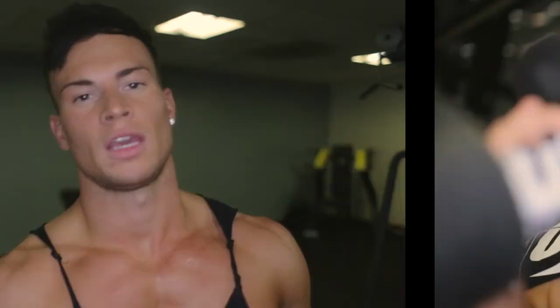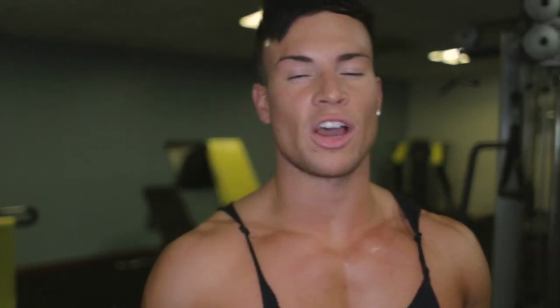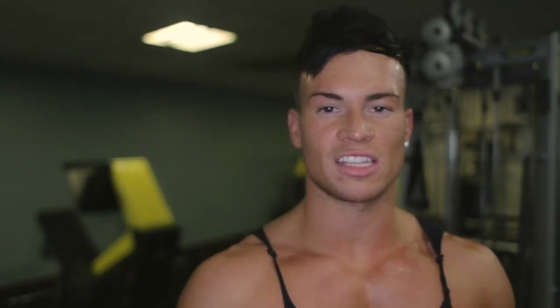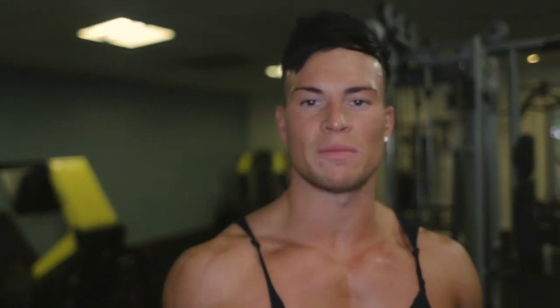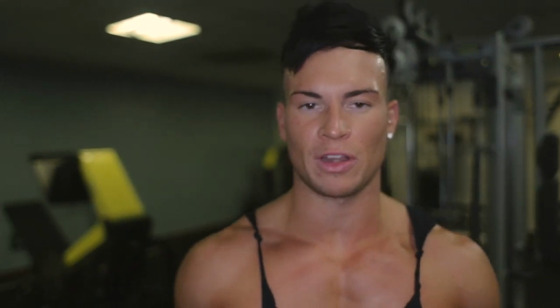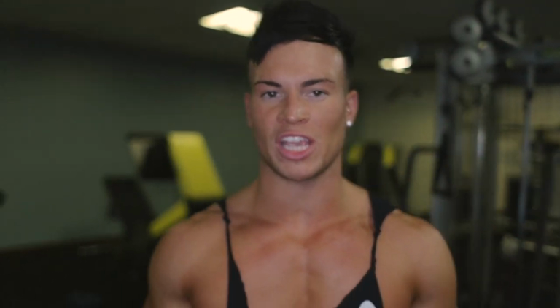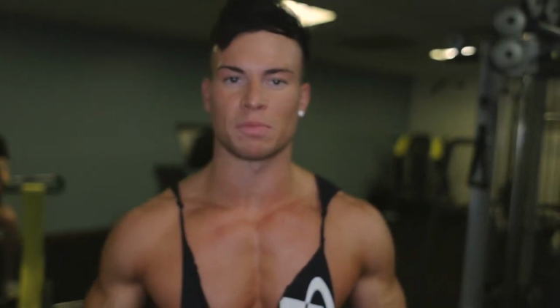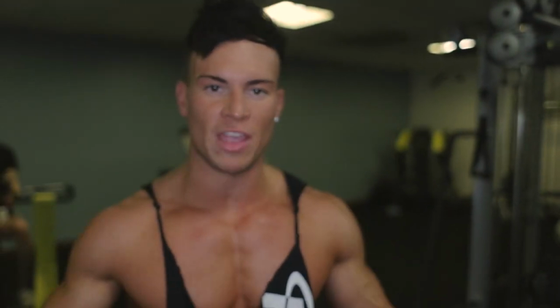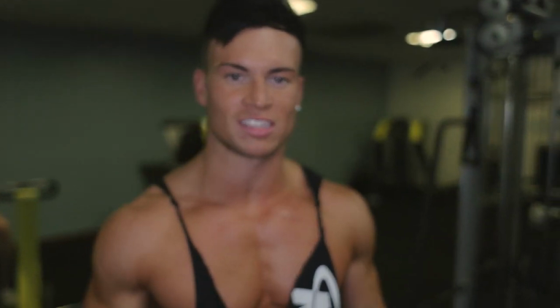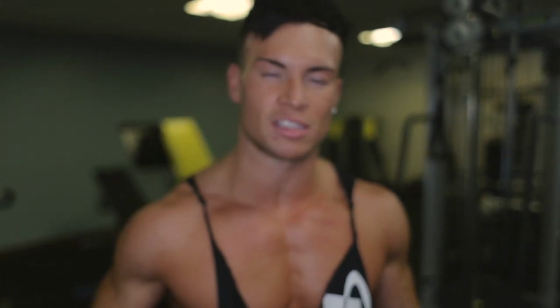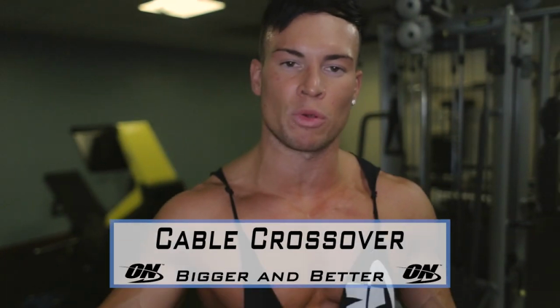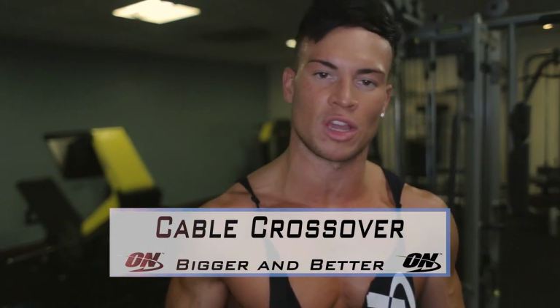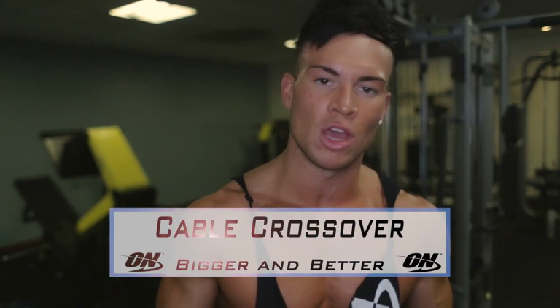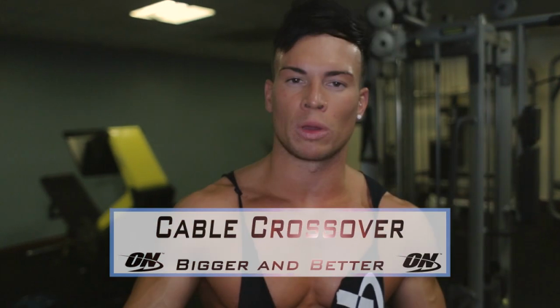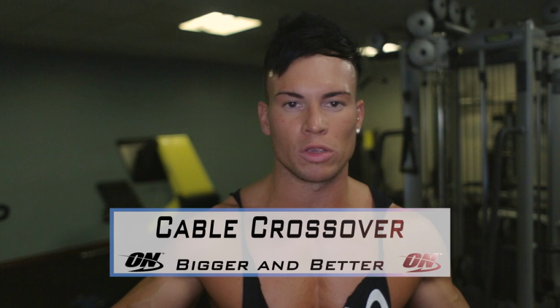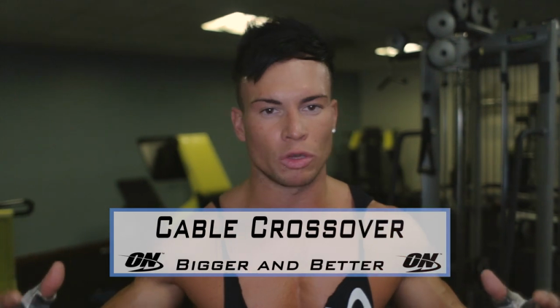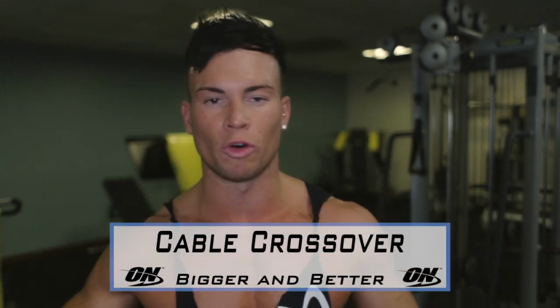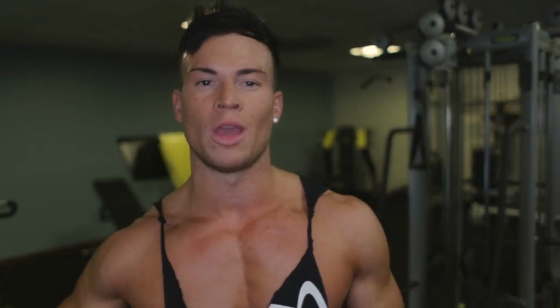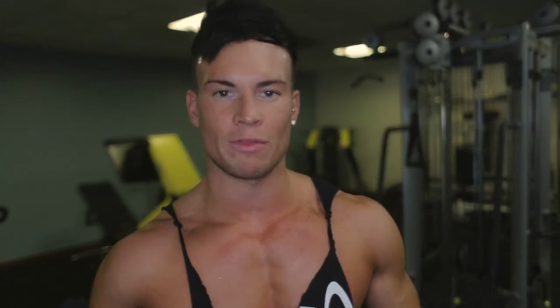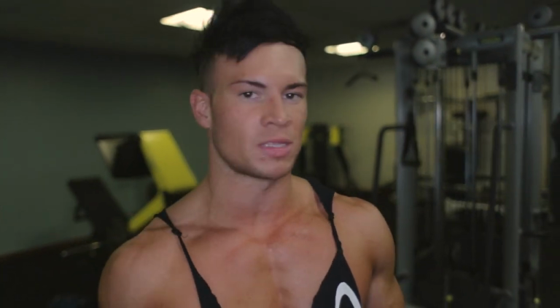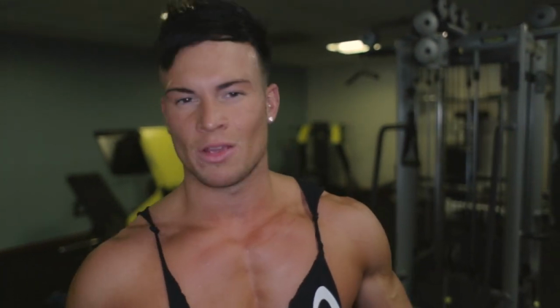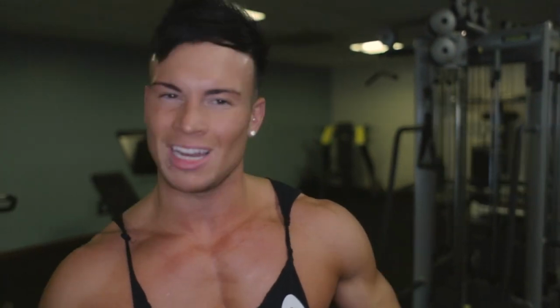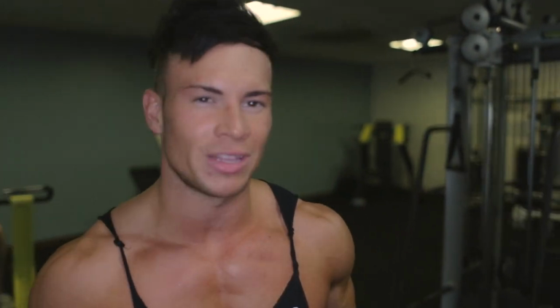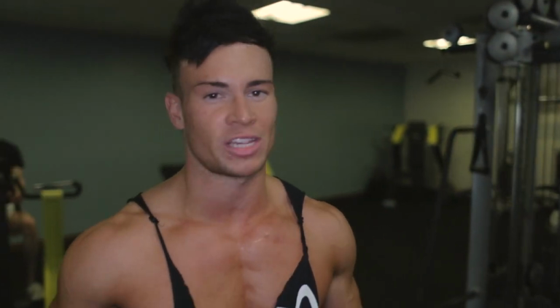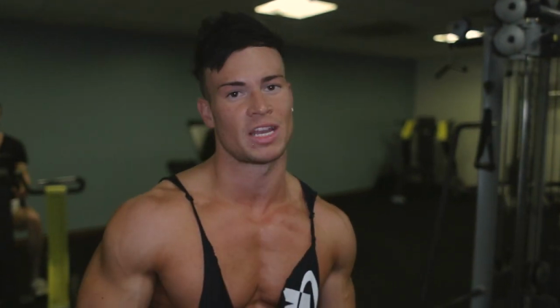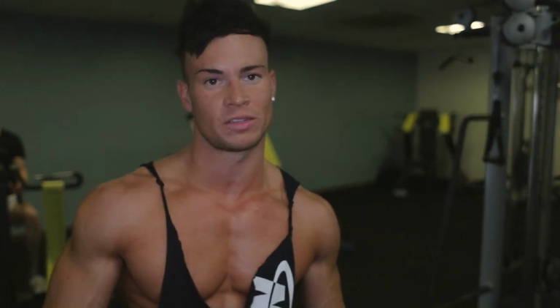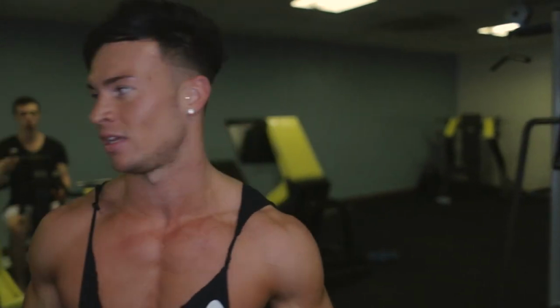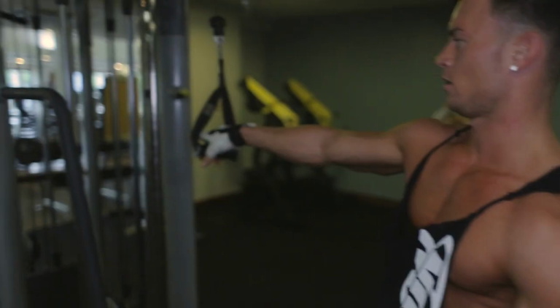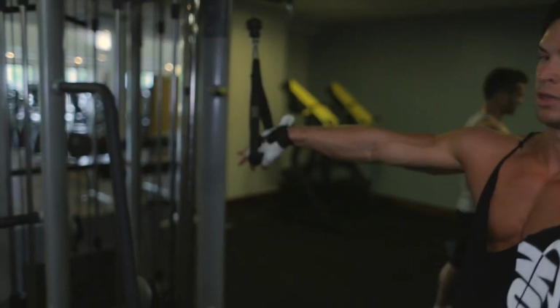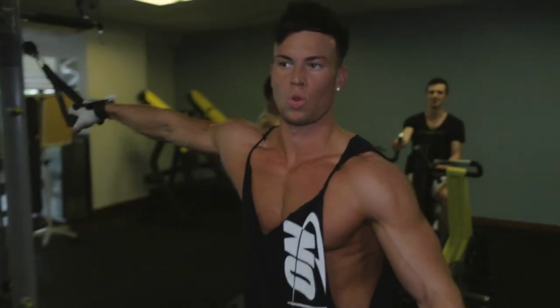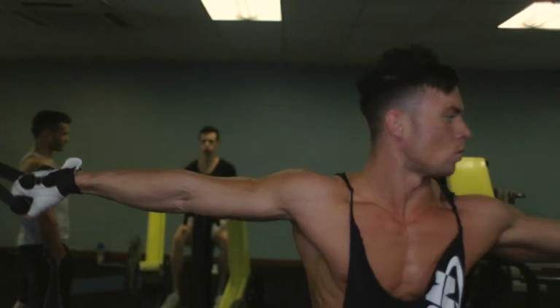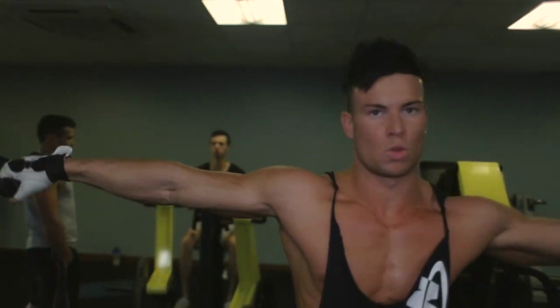Exercise number 3 for chest, my favourite exercise is cable crossover. We're going to focus on good form, high reps and really burn that chest right now. Let's do it, let's go.